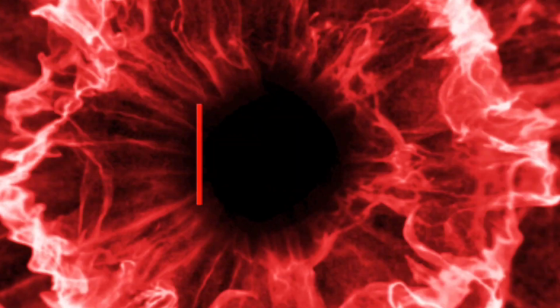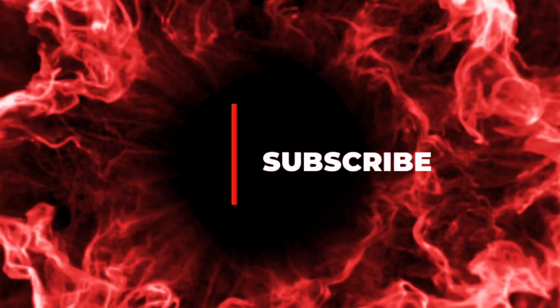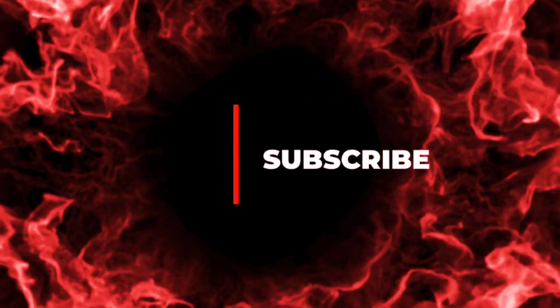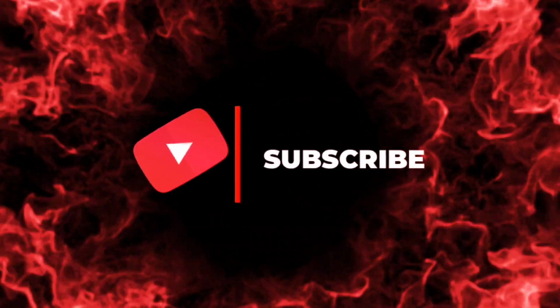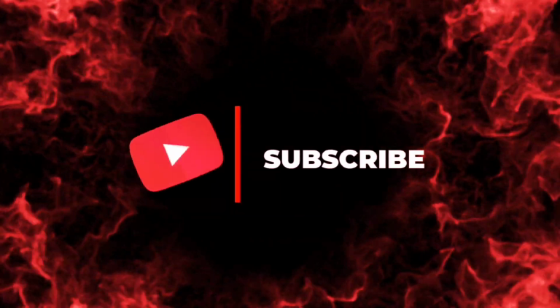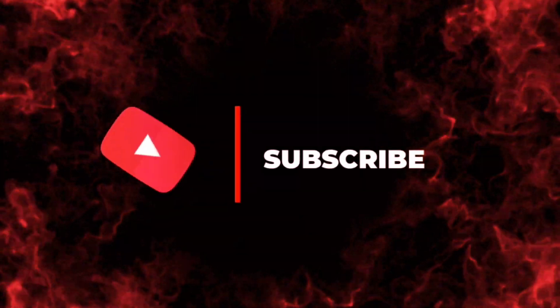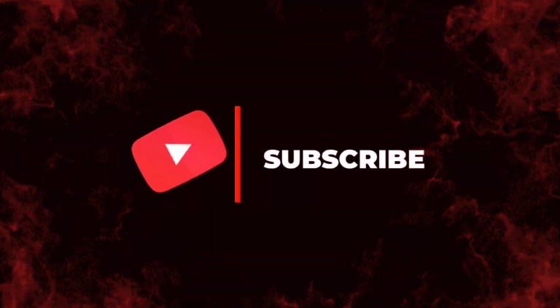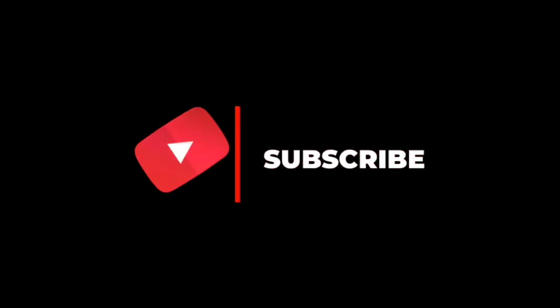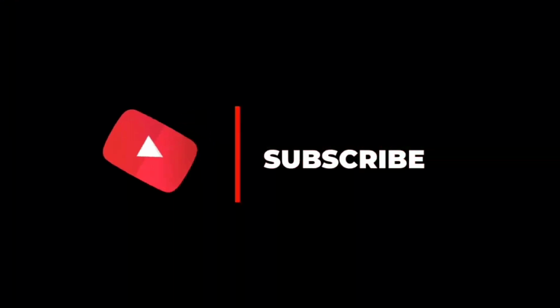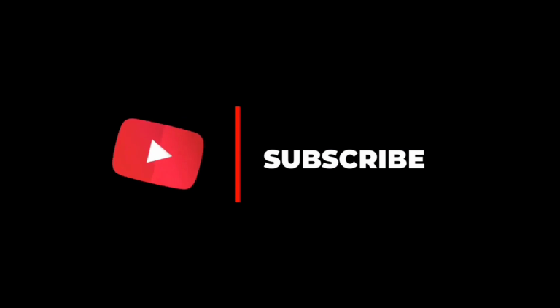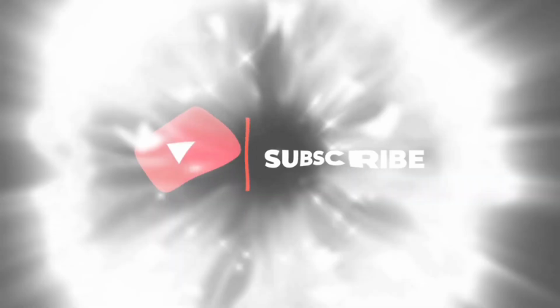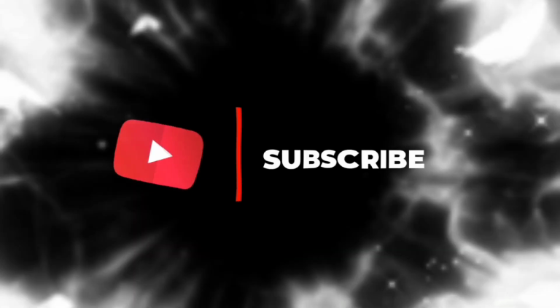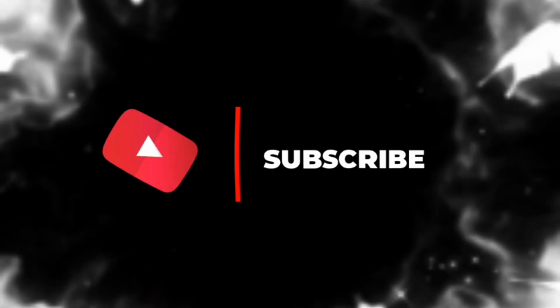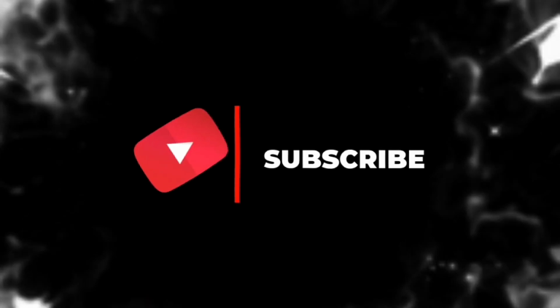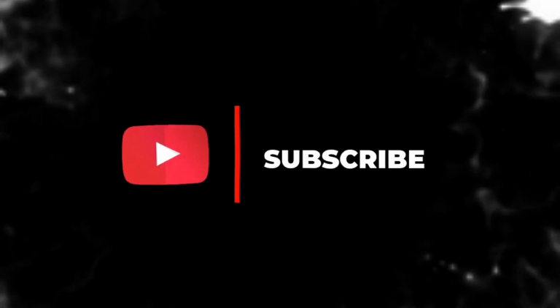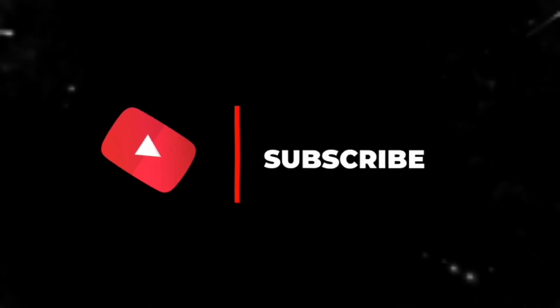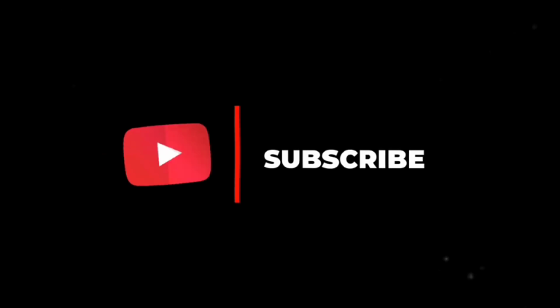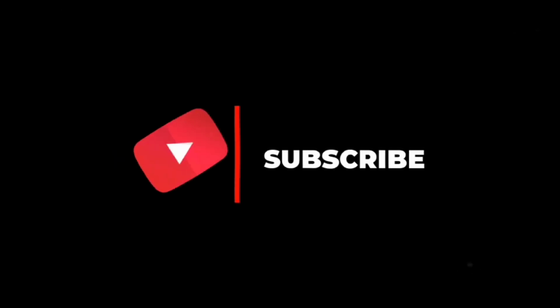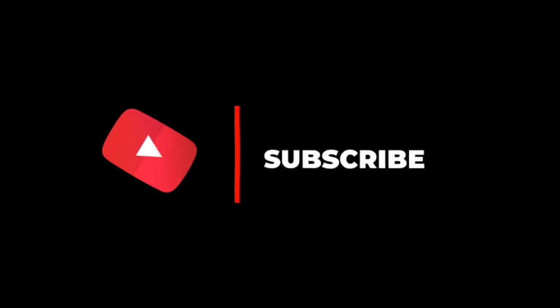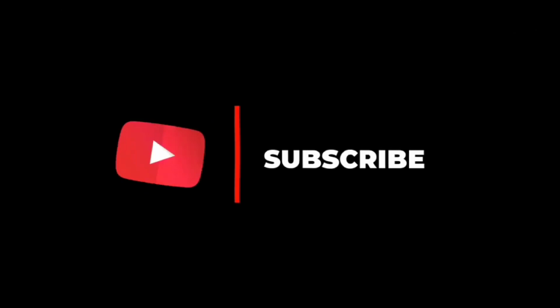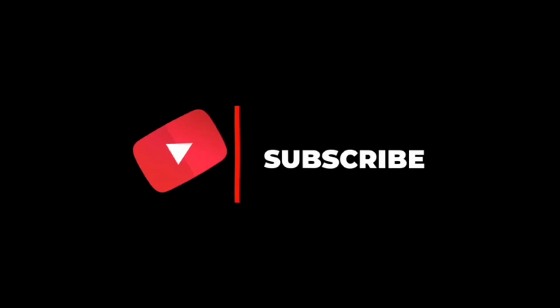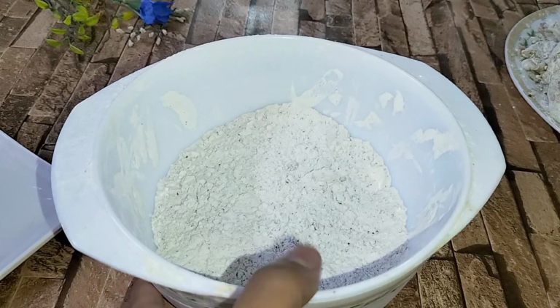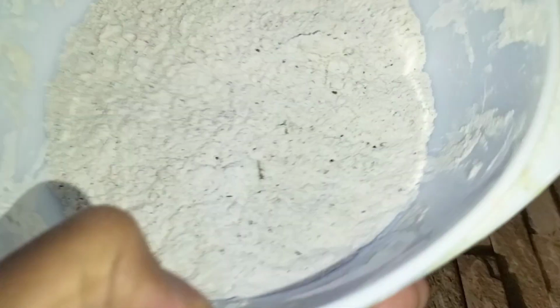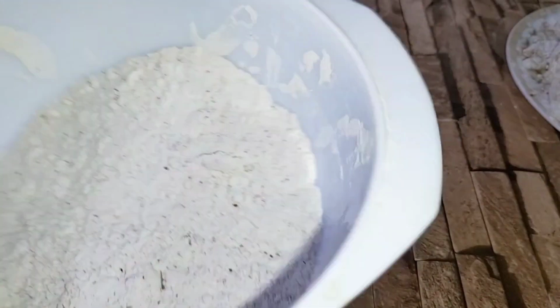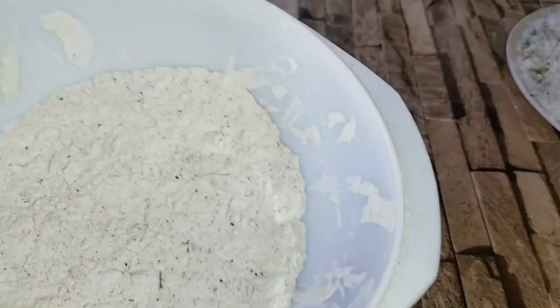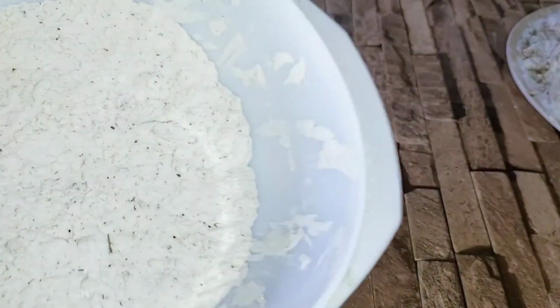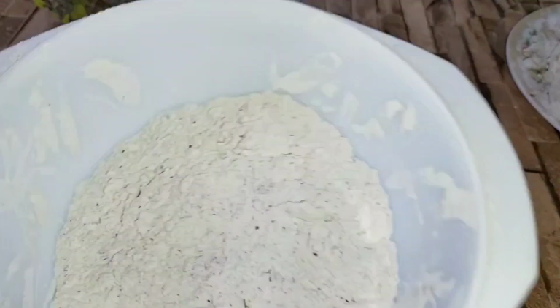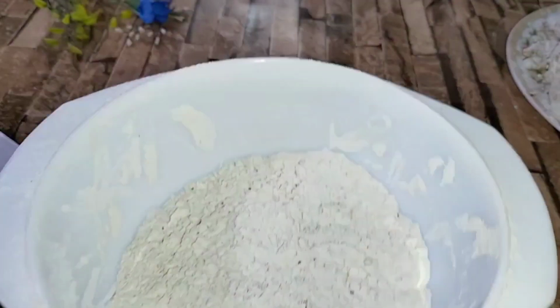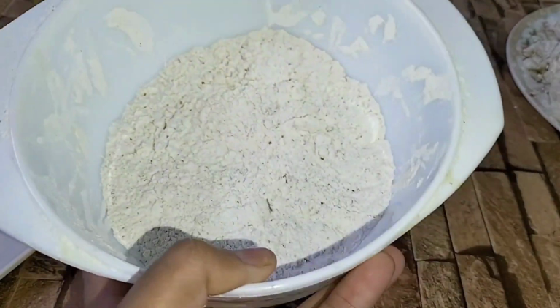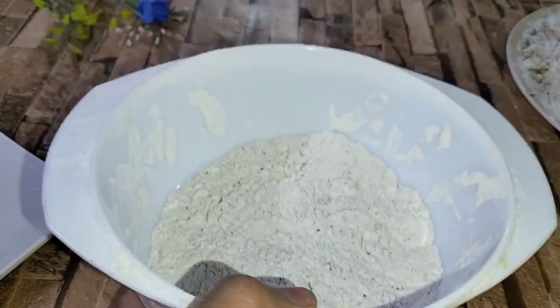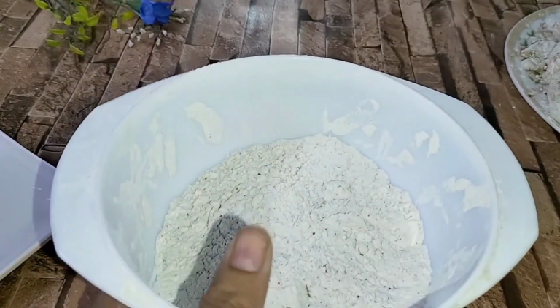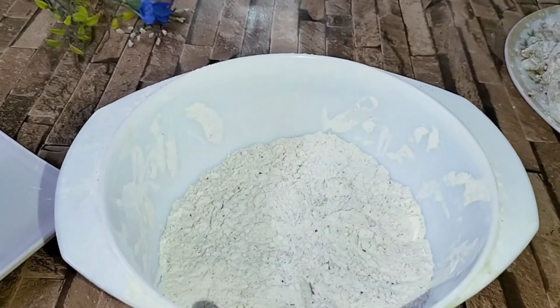Do subscribe to my channel and press the bell icon so that you can get a notification of every new video.